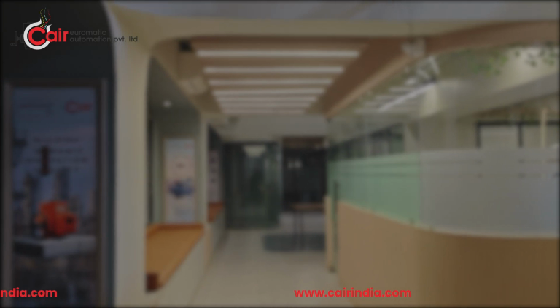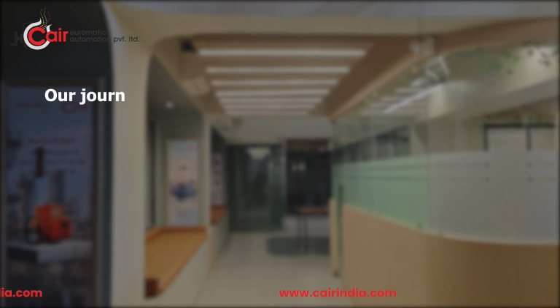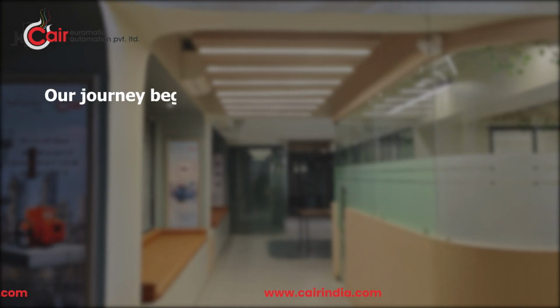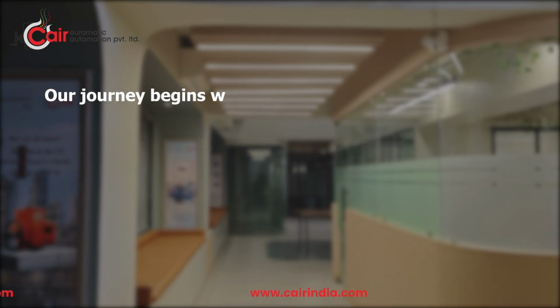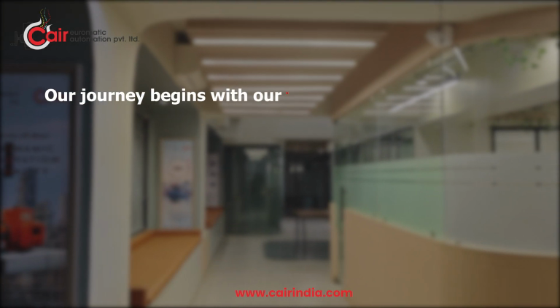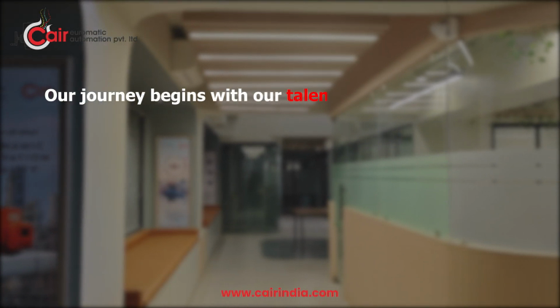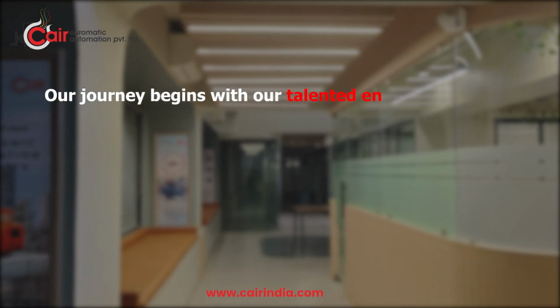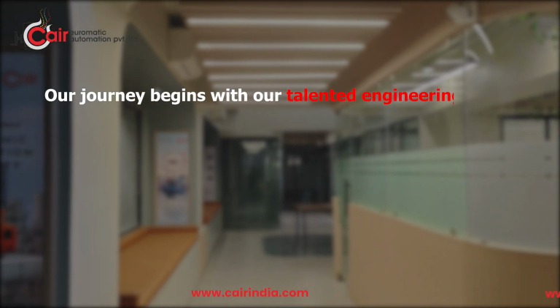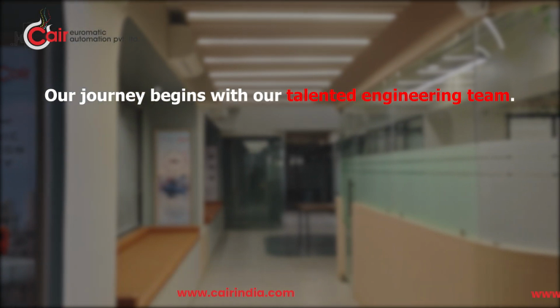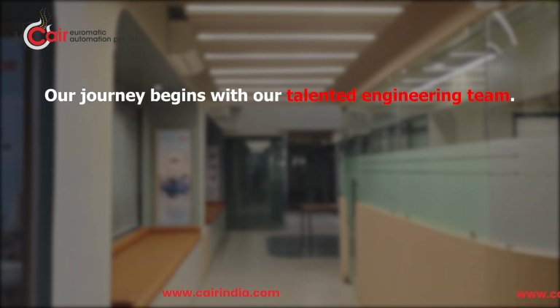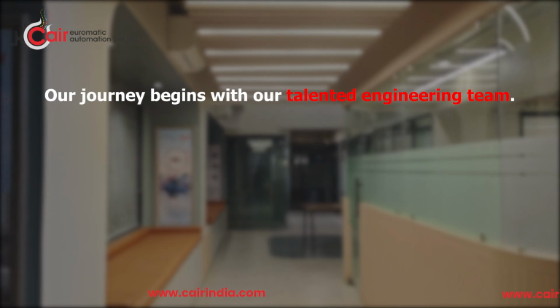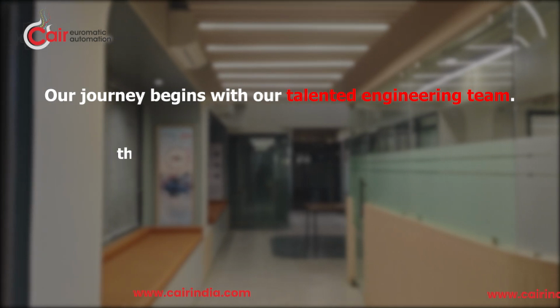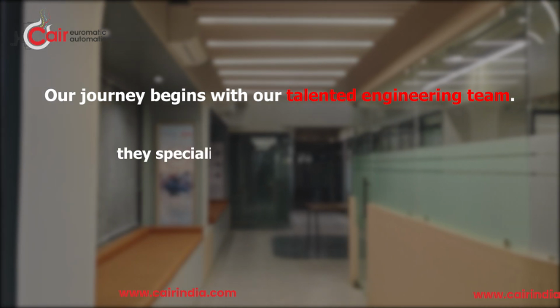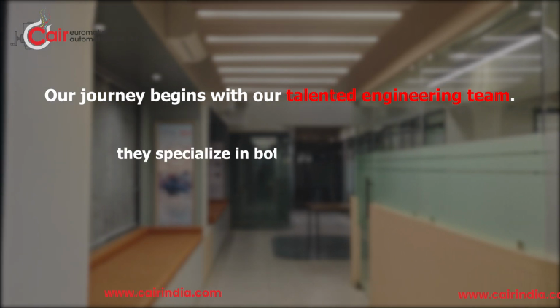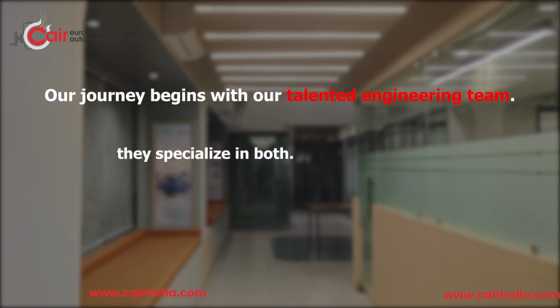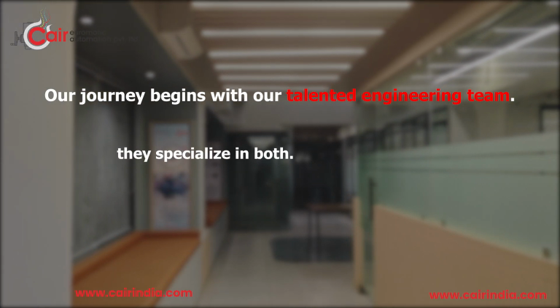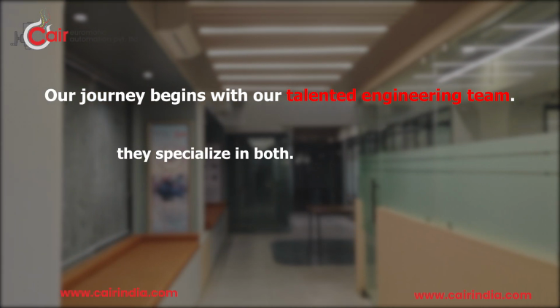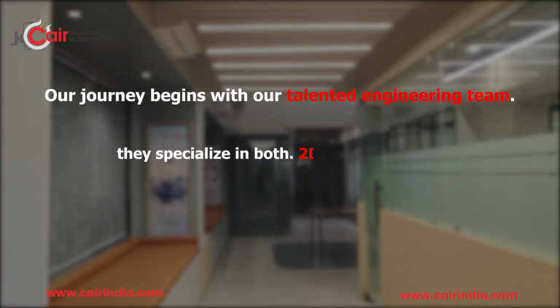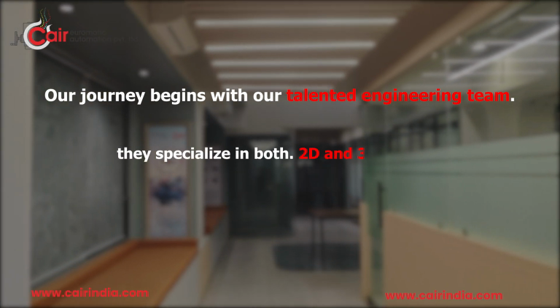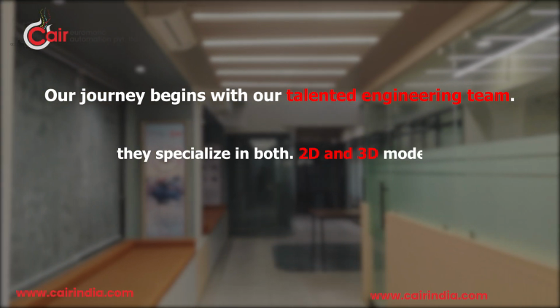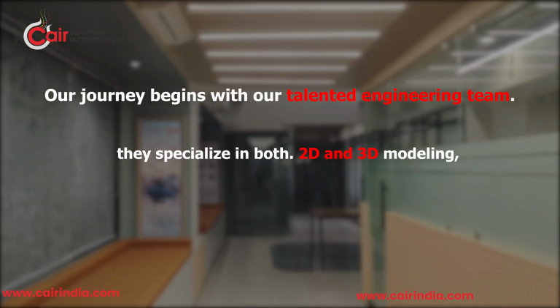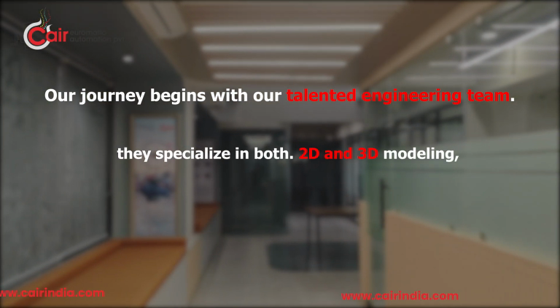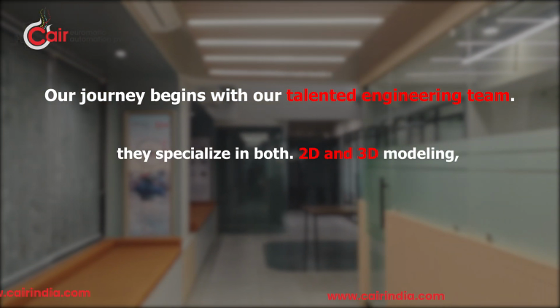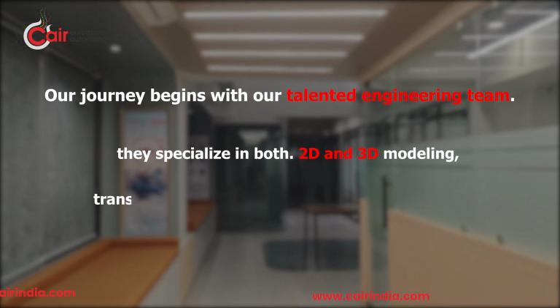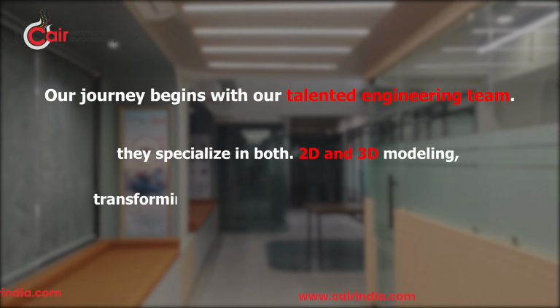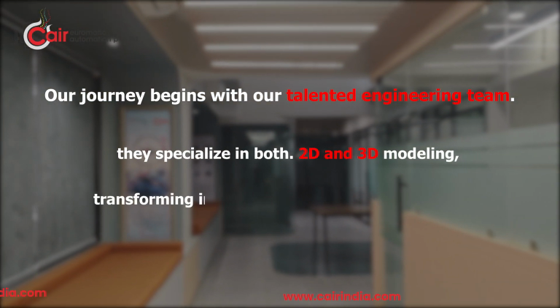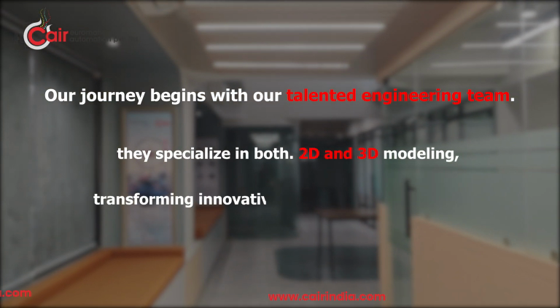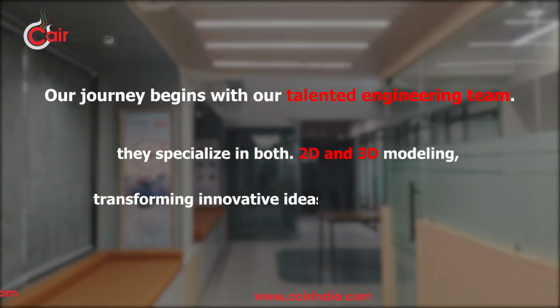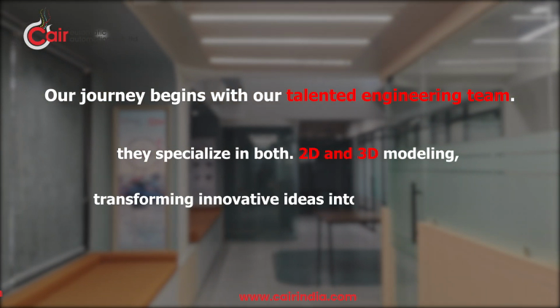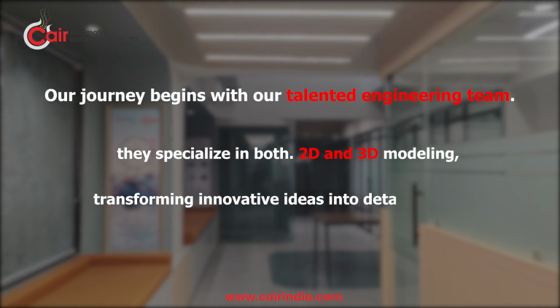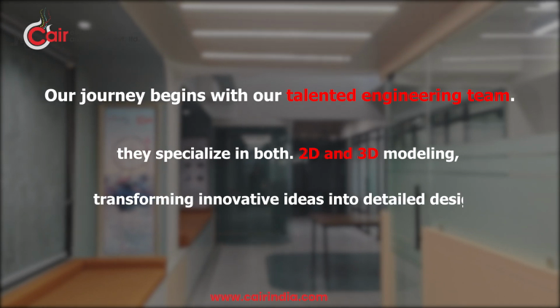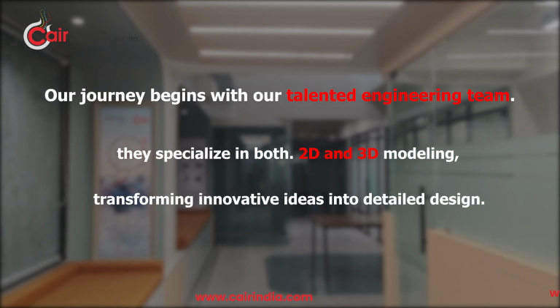Our journey begins with our talented engineering team. They specialize in both 2D and 3D modeling, transforming innovative ideas into detailed design.